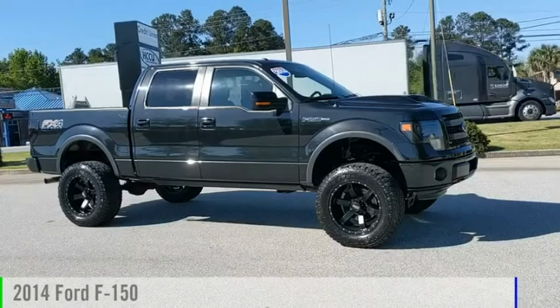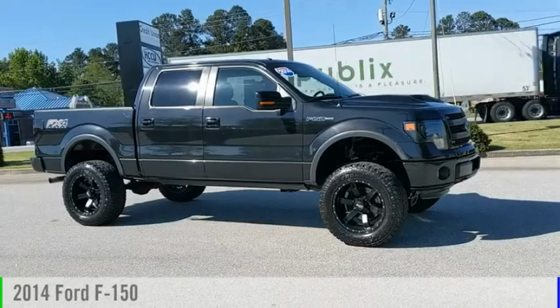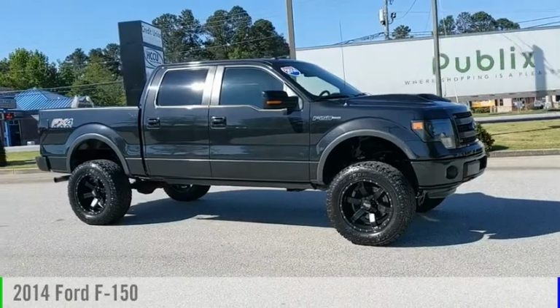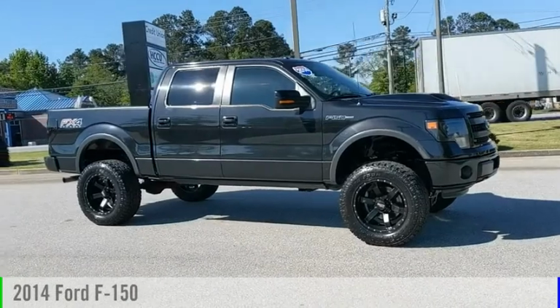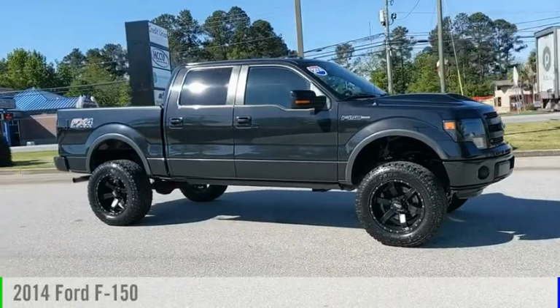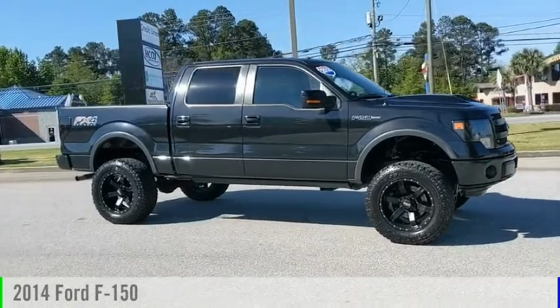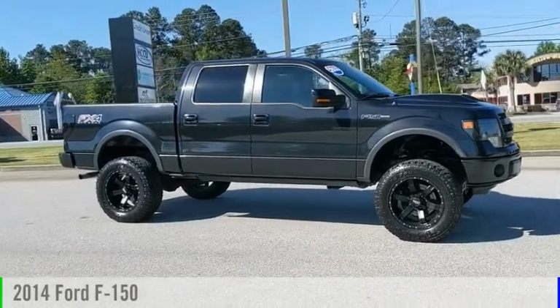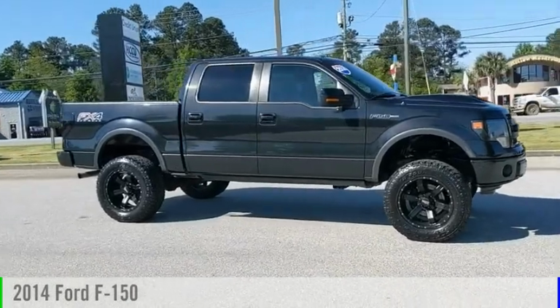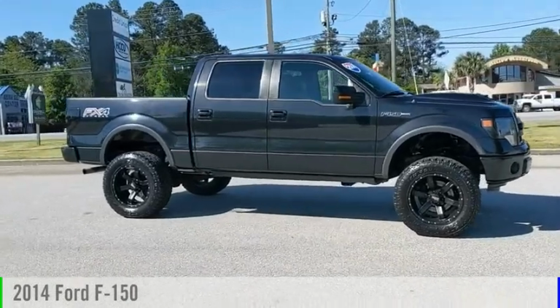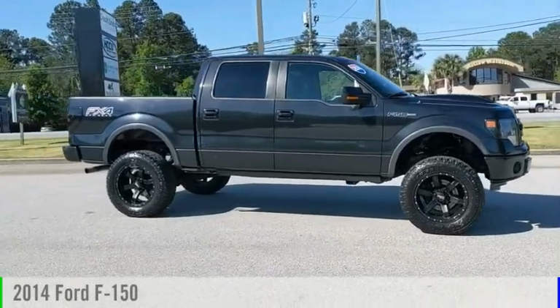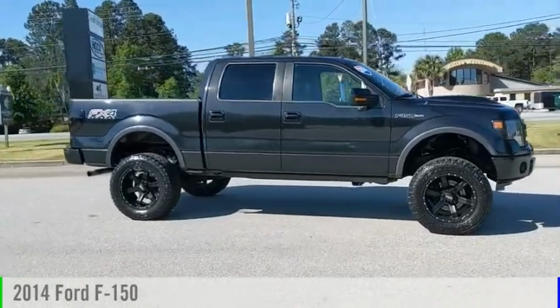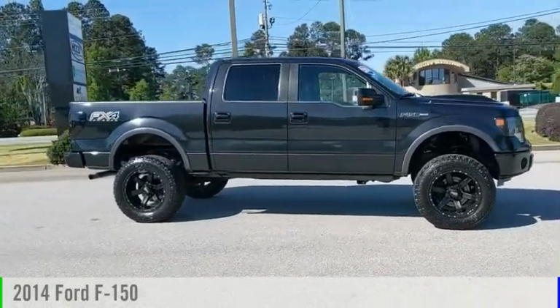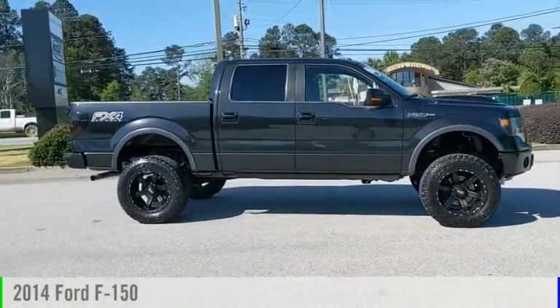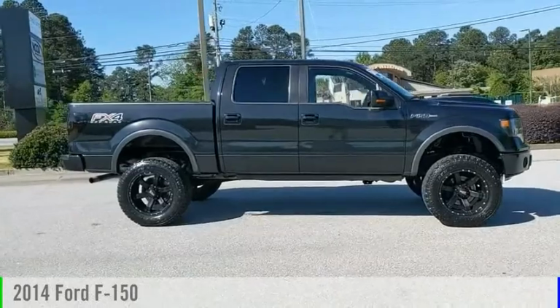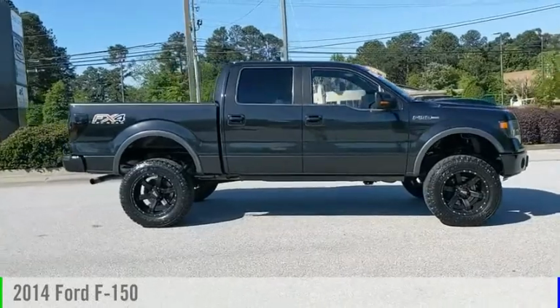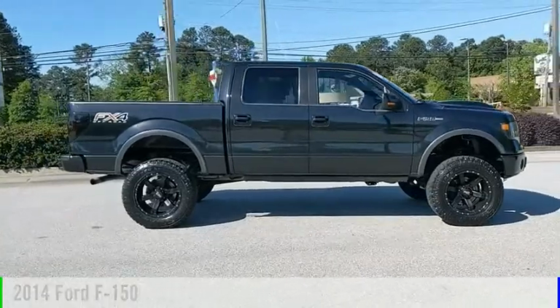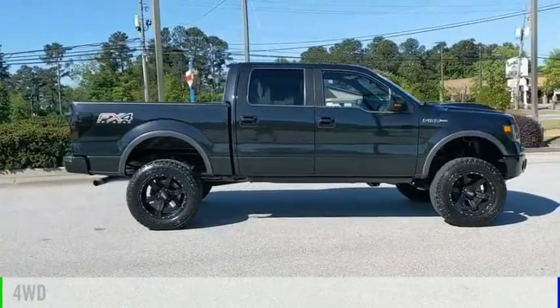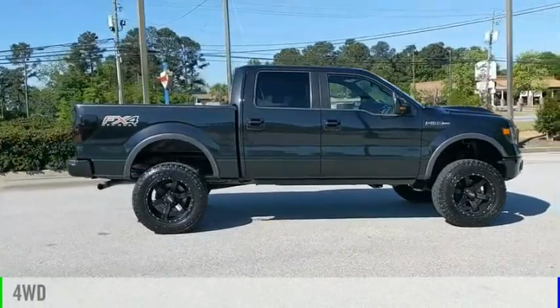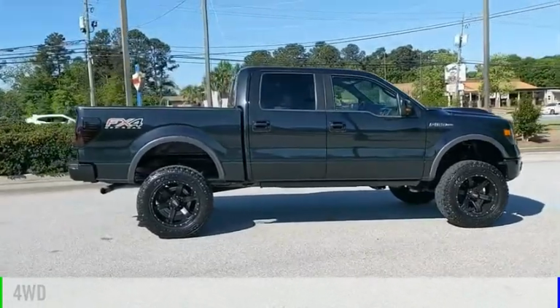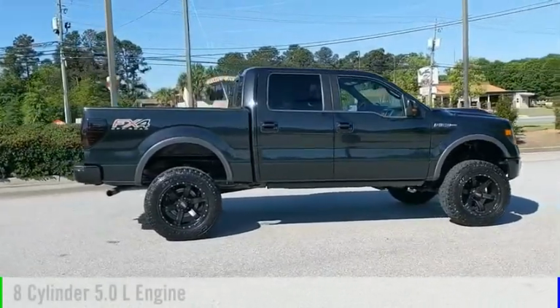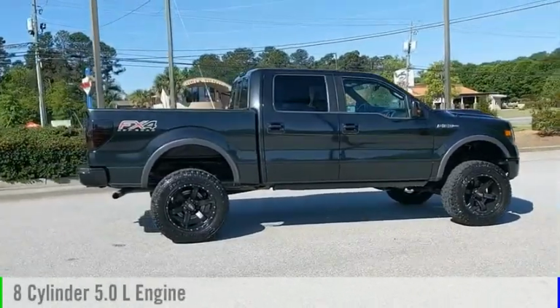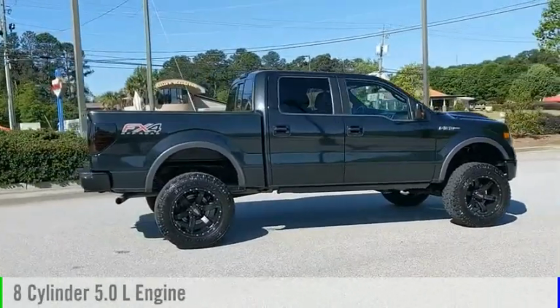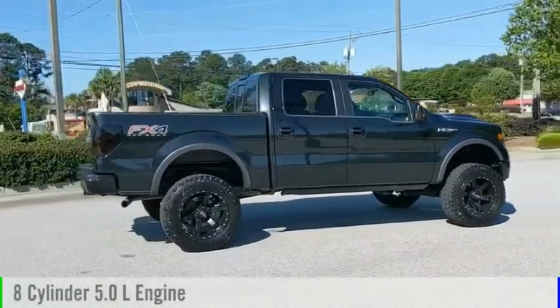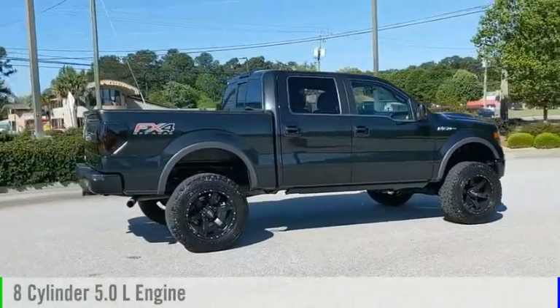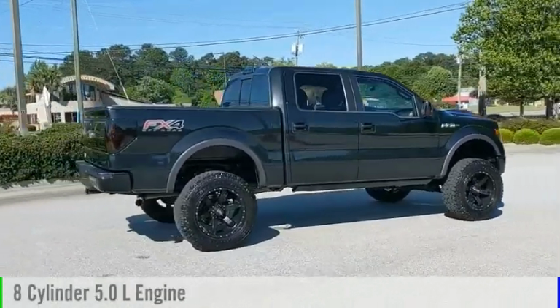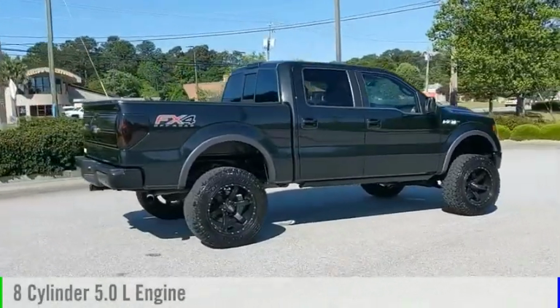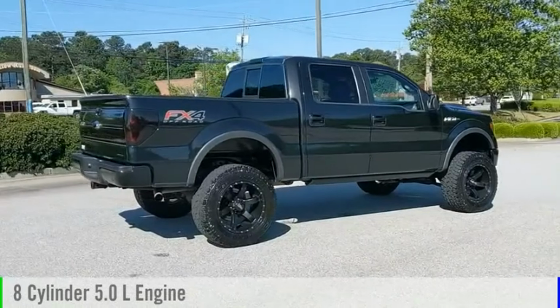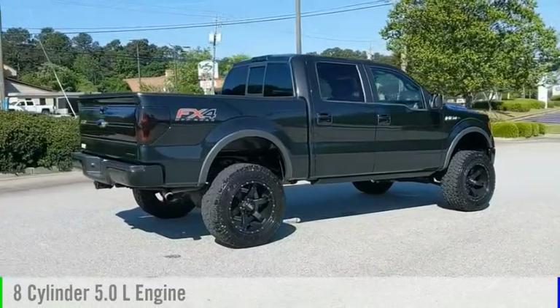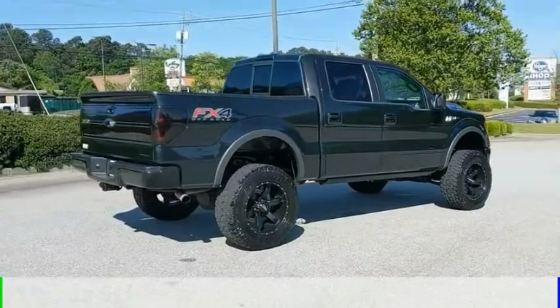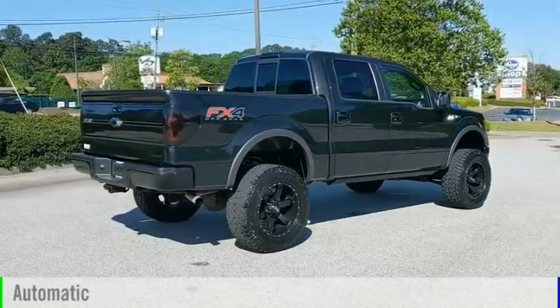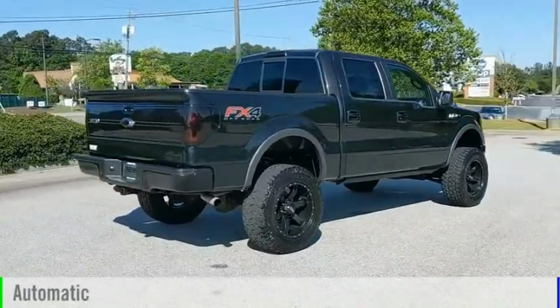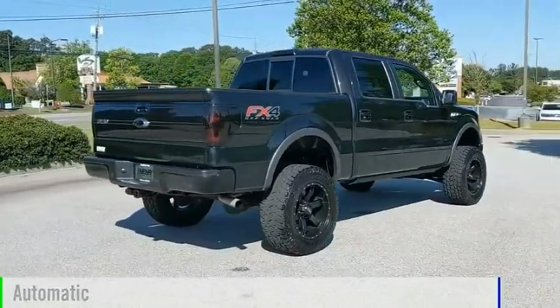Make a great choice today with the 2014 F-150. This vehicle is powered by a four-wheel drive, eight-cylinder, 5.0-liter engine, and comes with an automatic transmission.